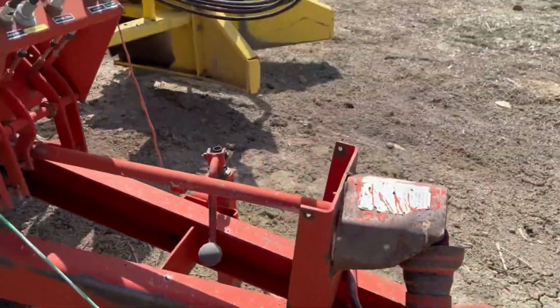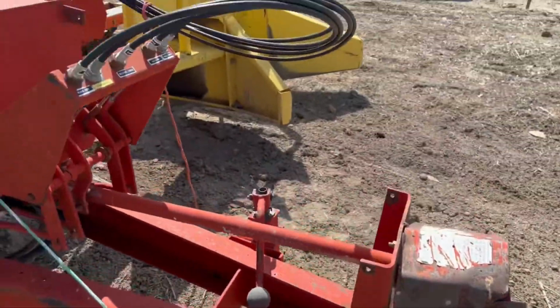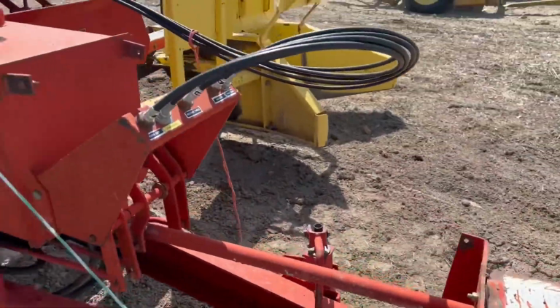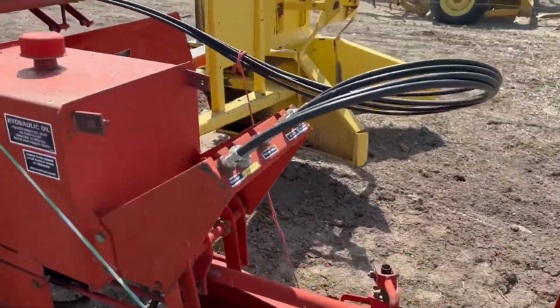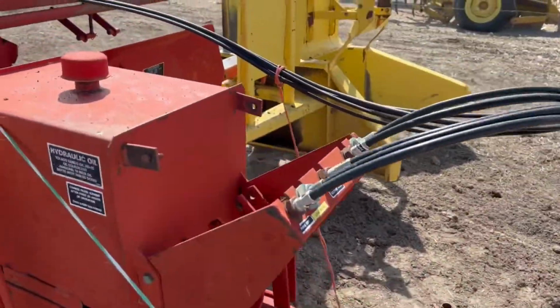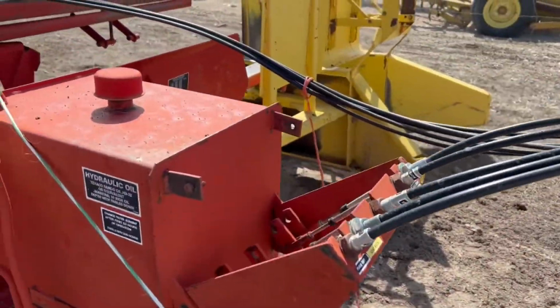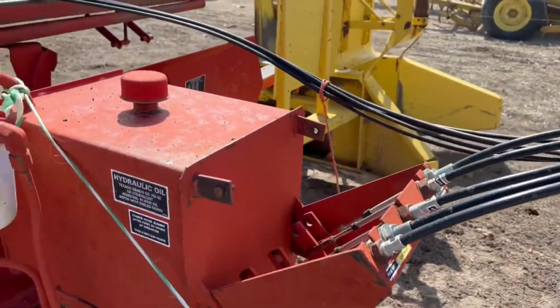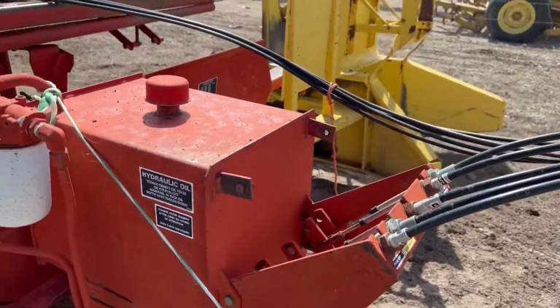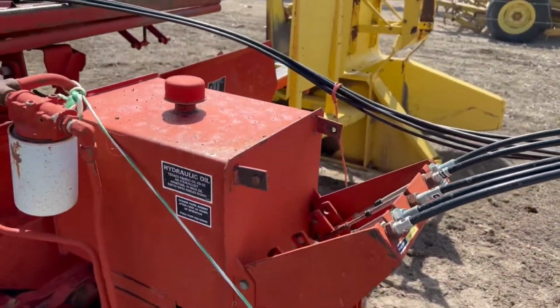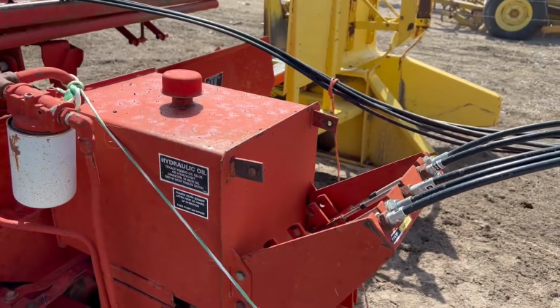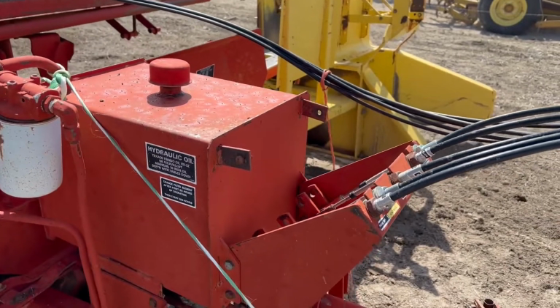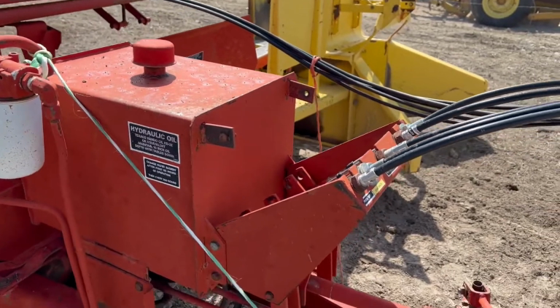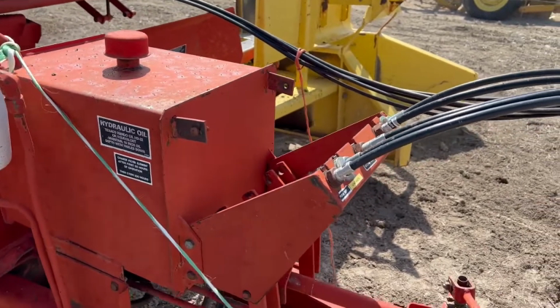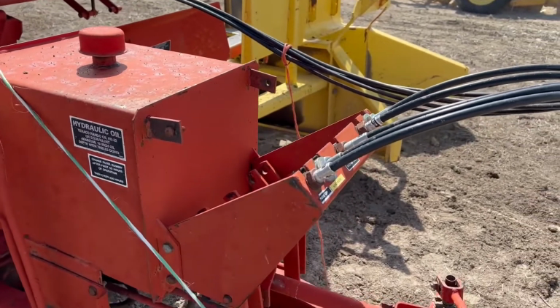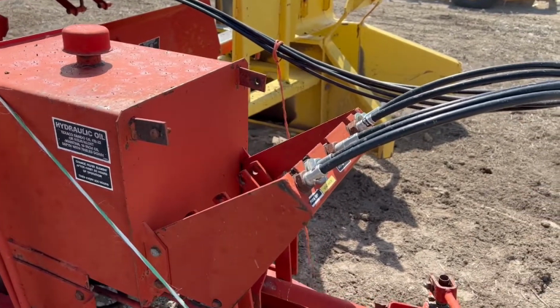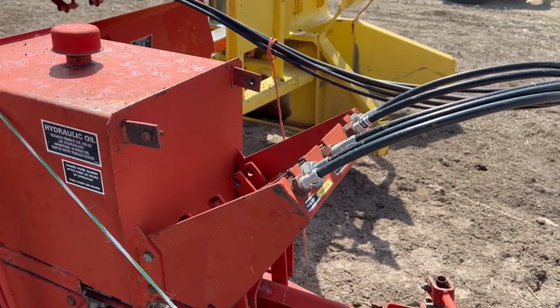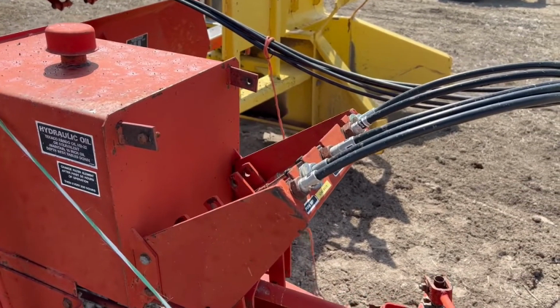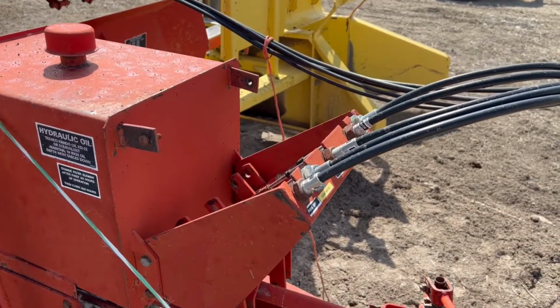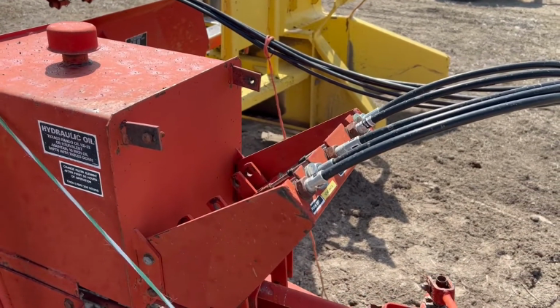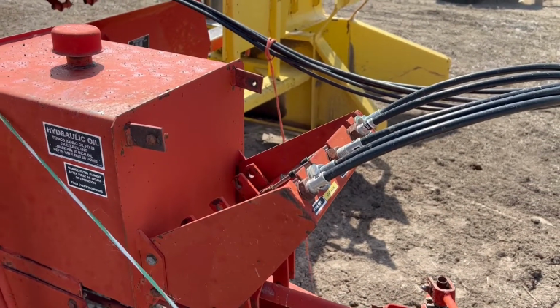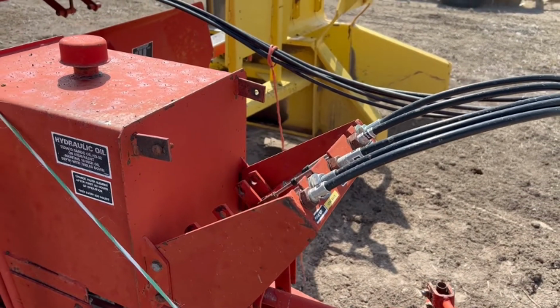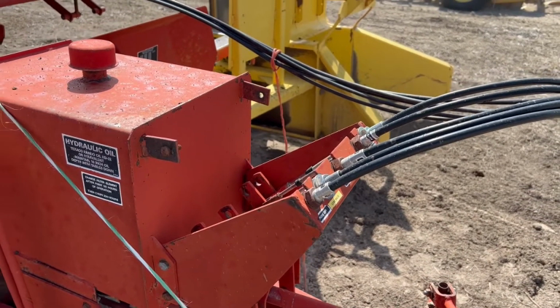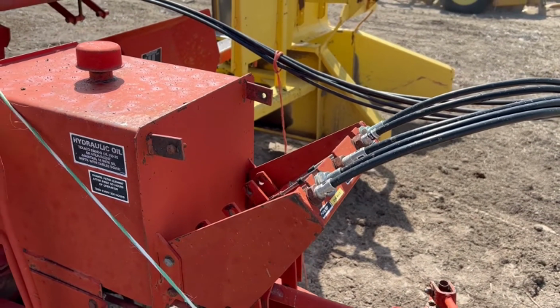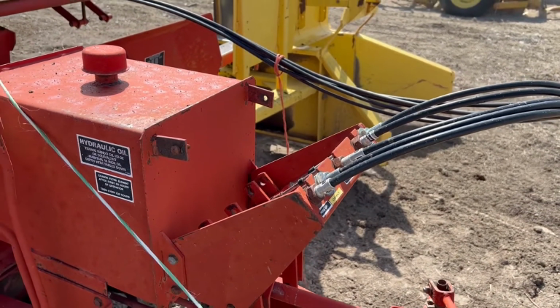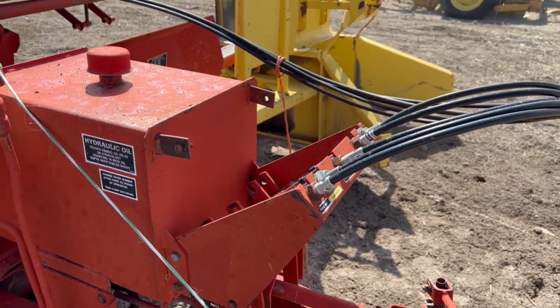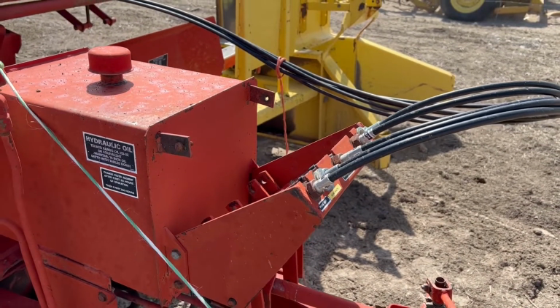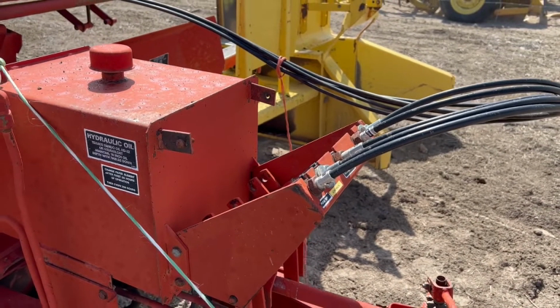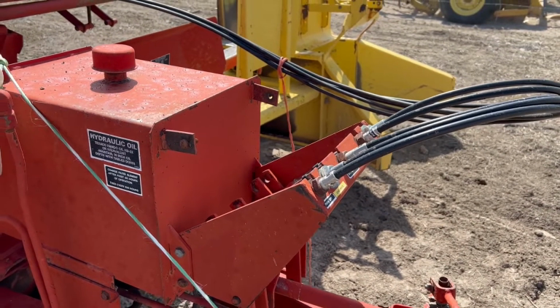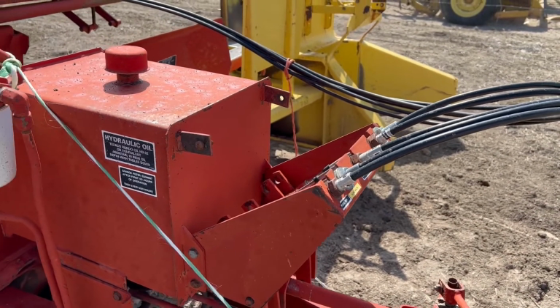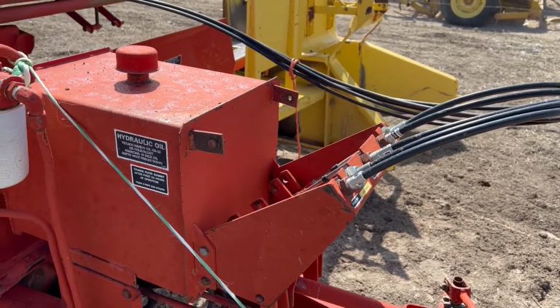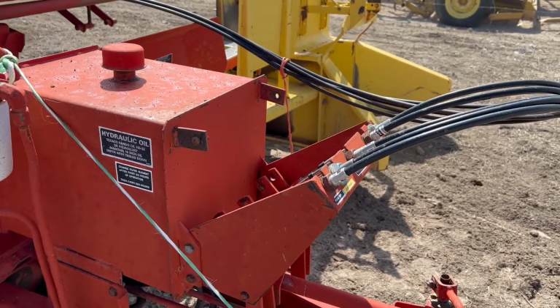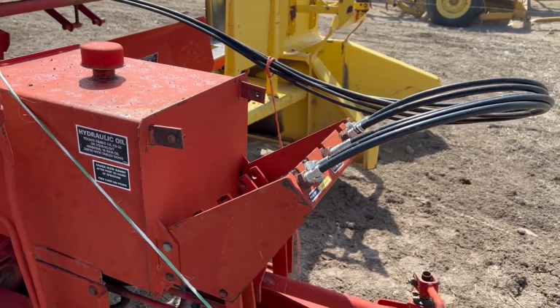You've got your oil reservoir right here on the front of the tongue. And you've also got the cab remotes, as you can see, that run the bale wagon for you from the cab.